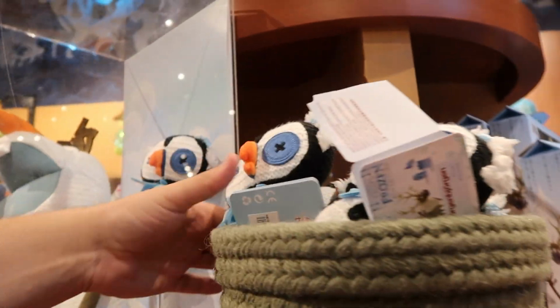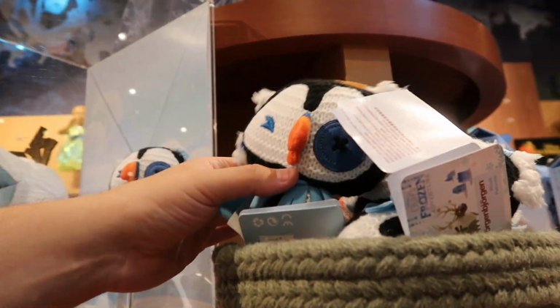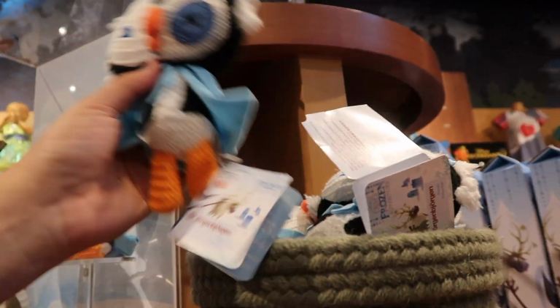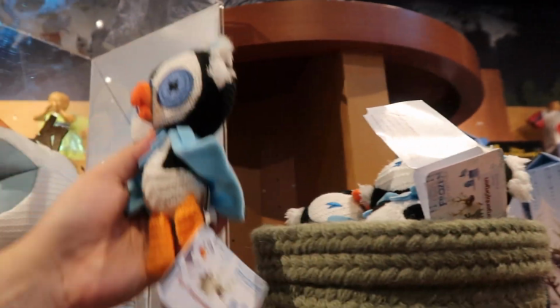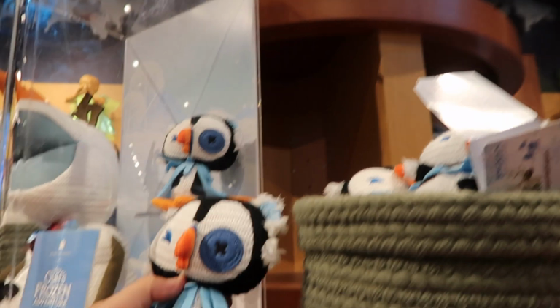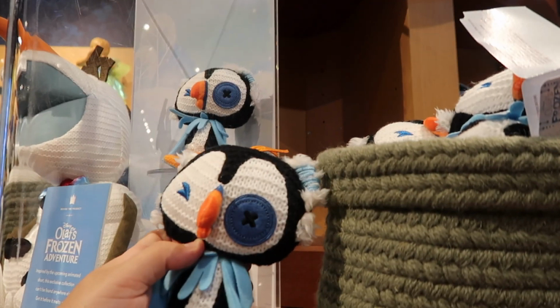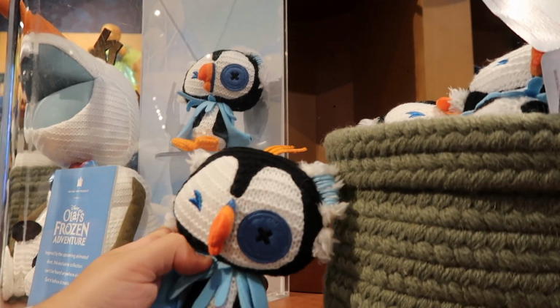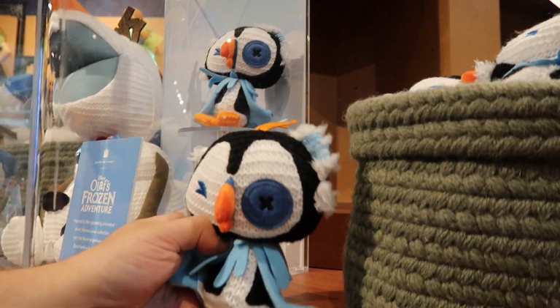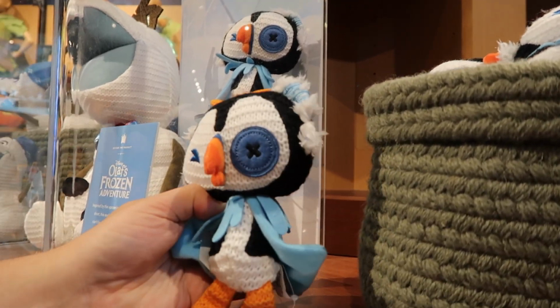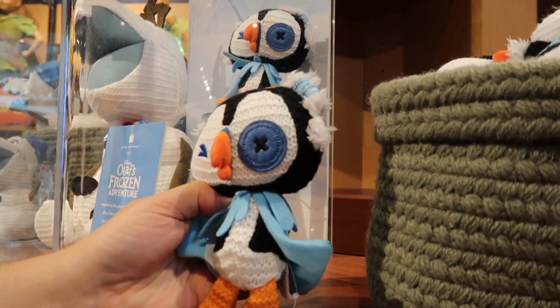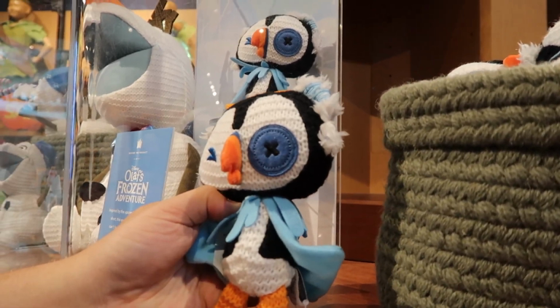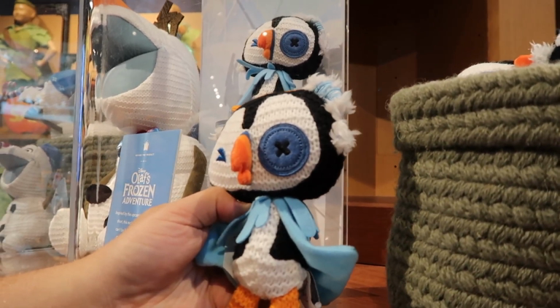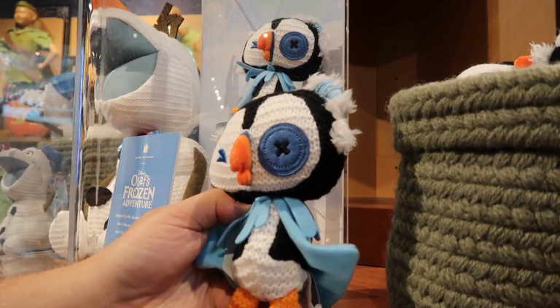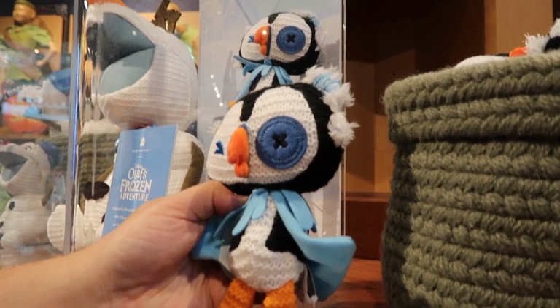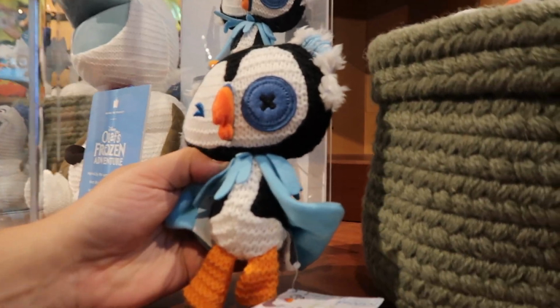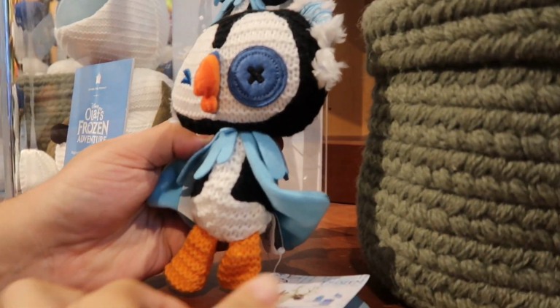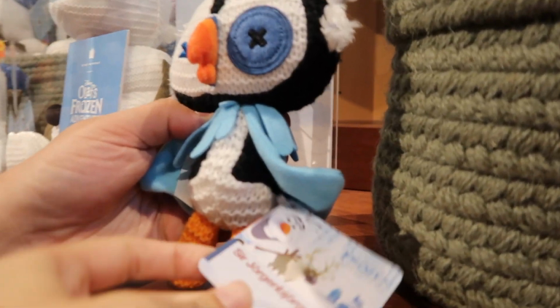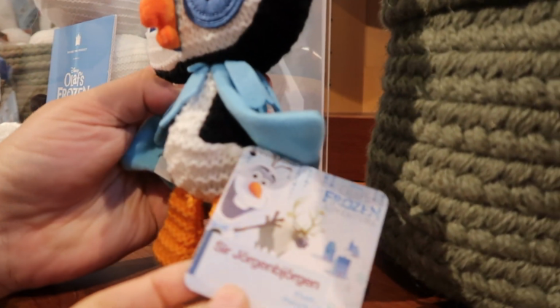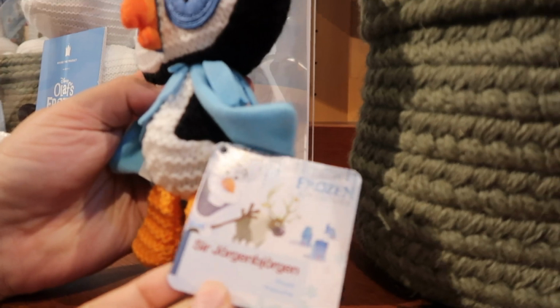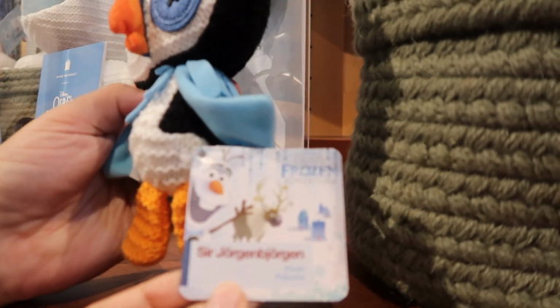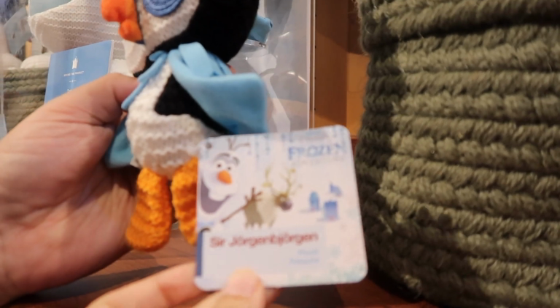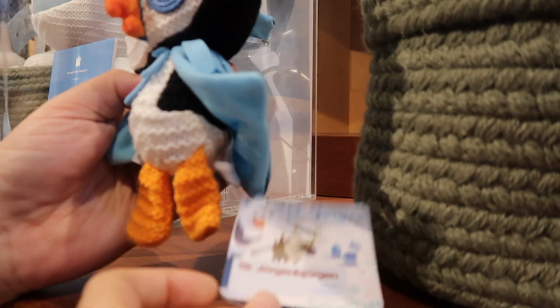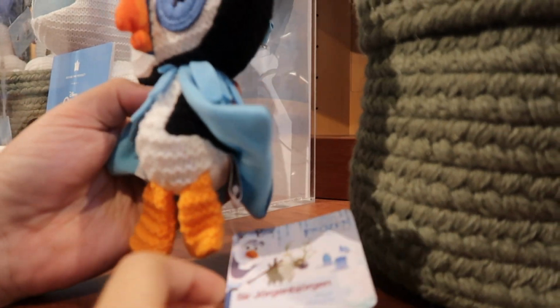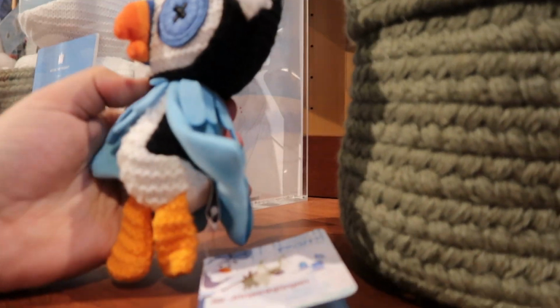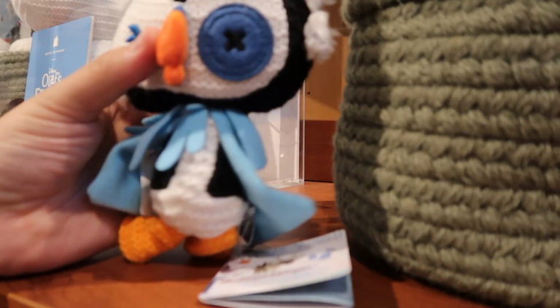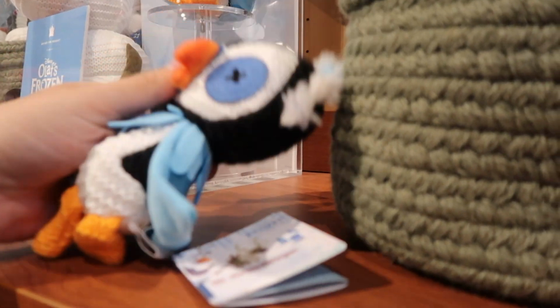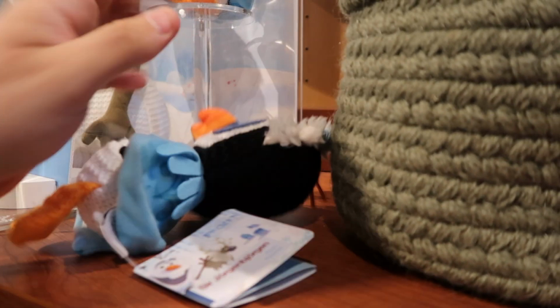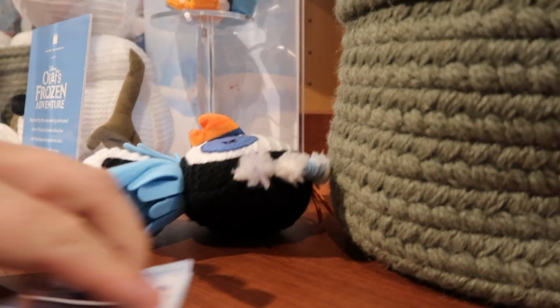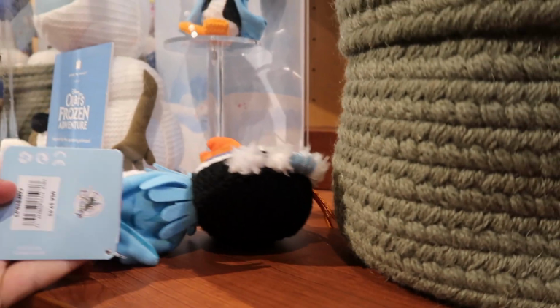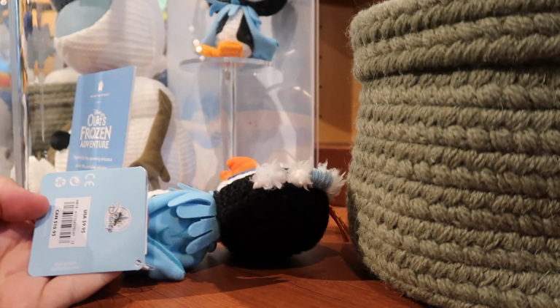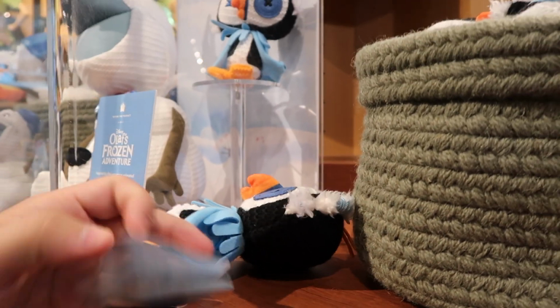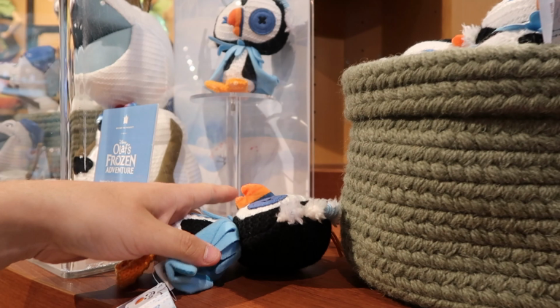Who's this? It's like a little penguin — Sir Jokin. How do we pronounce that, guys? How much is he? $9.95. It's pretty small though.